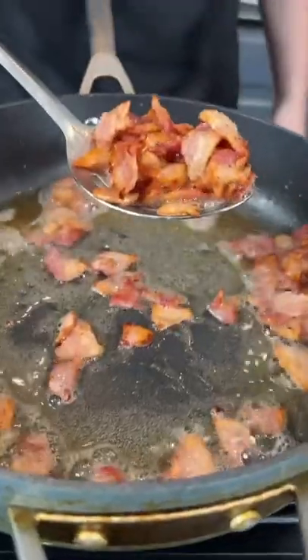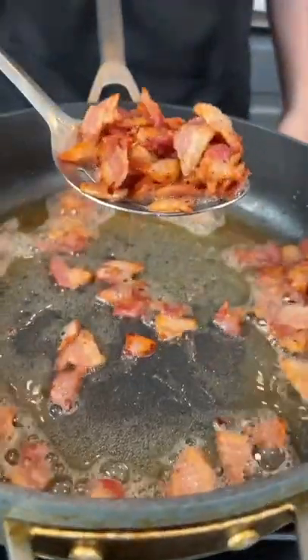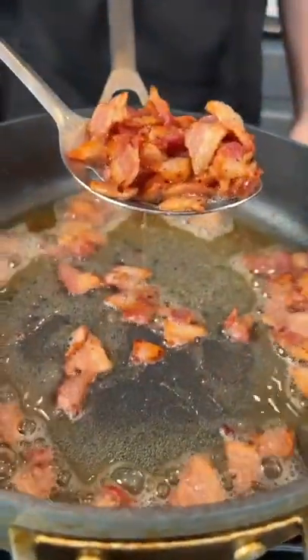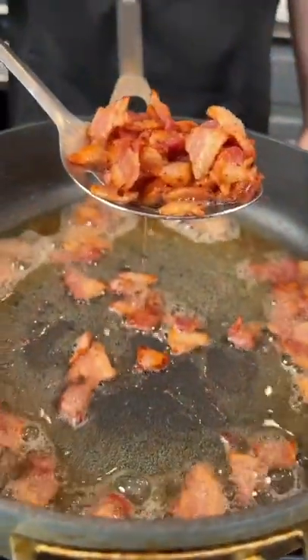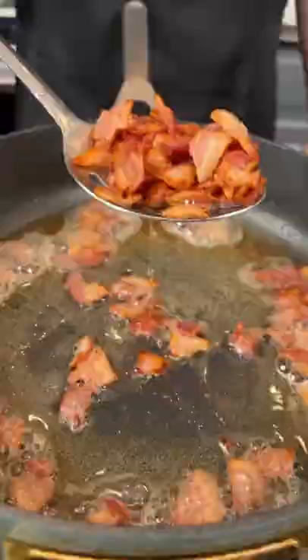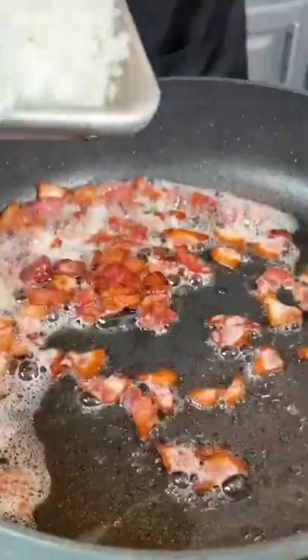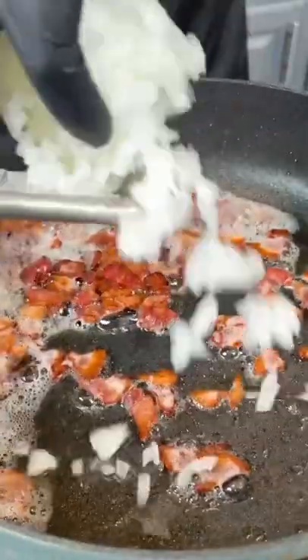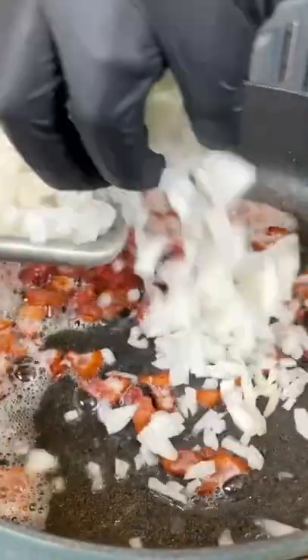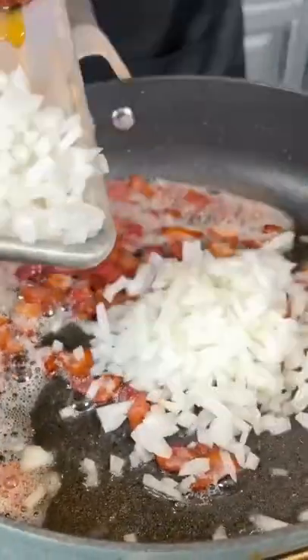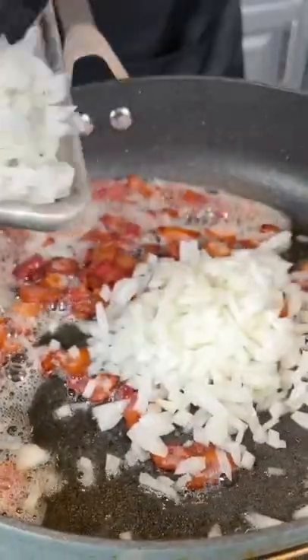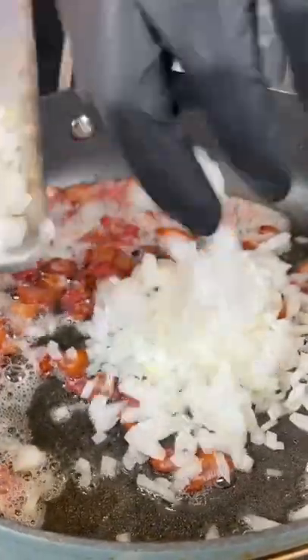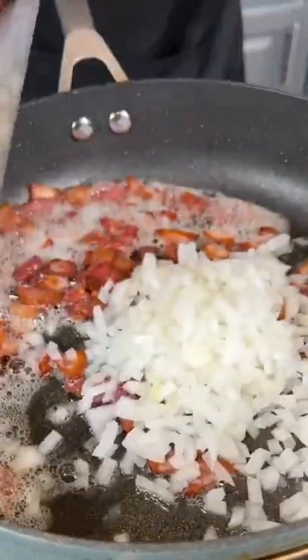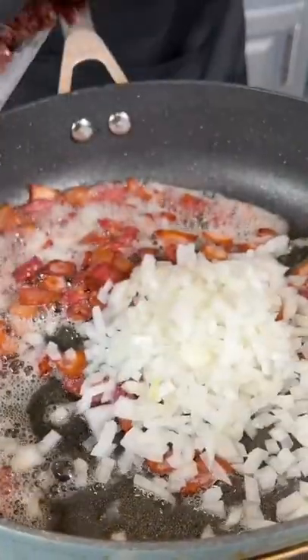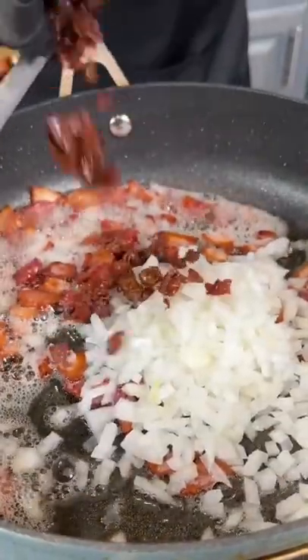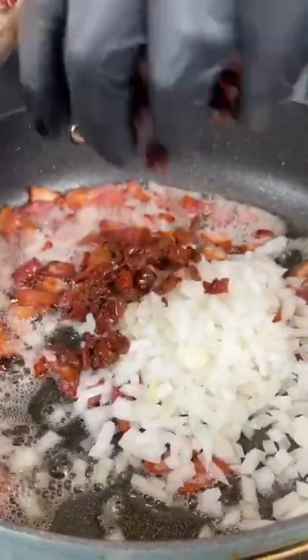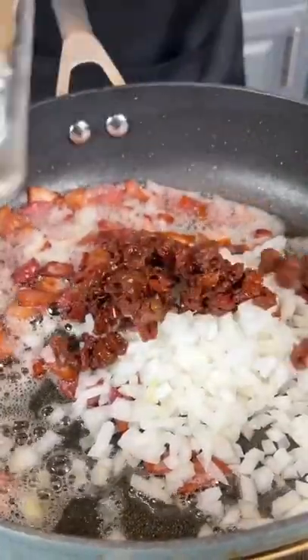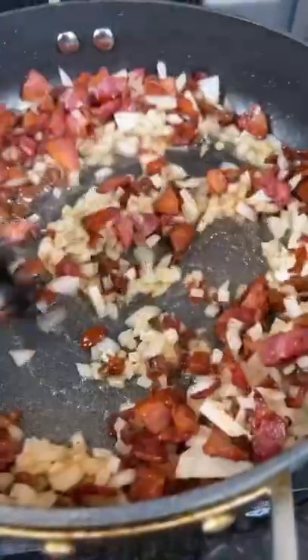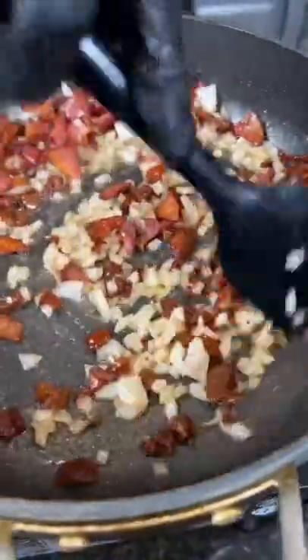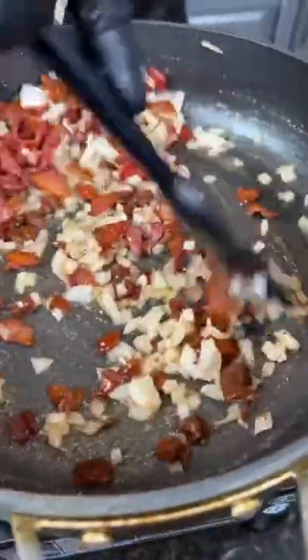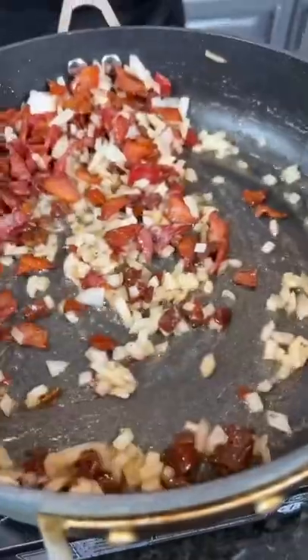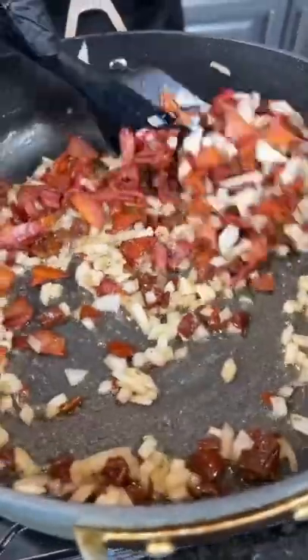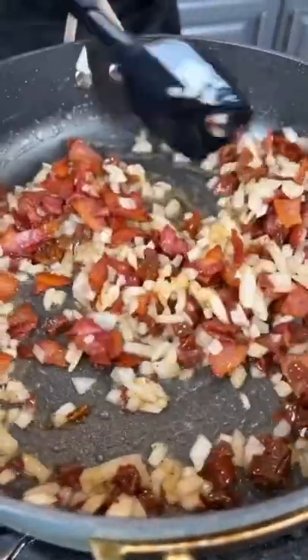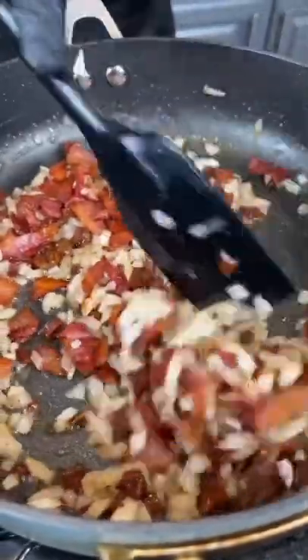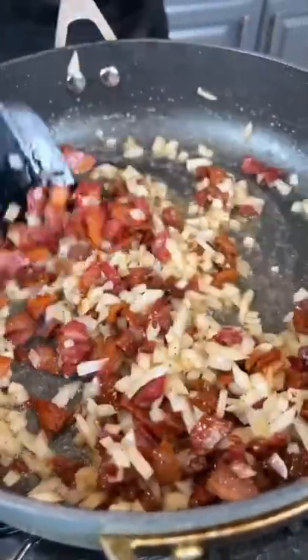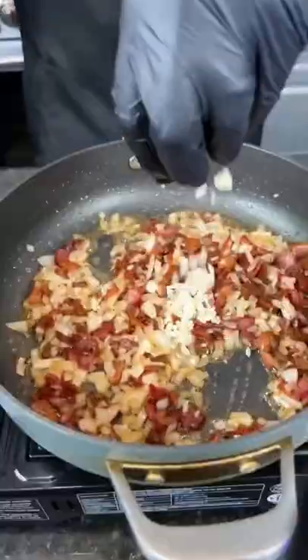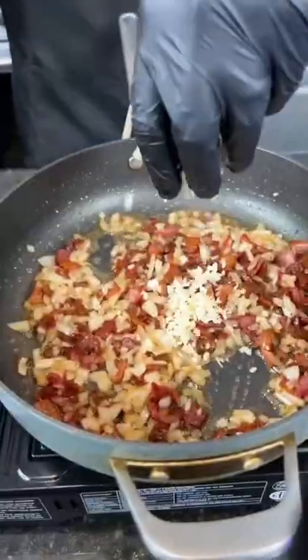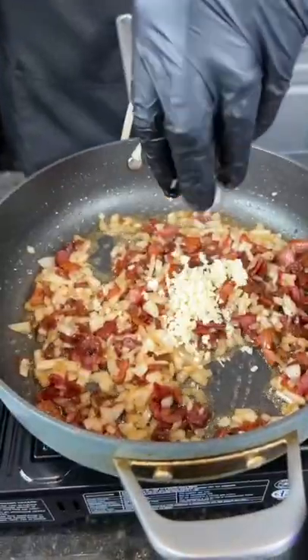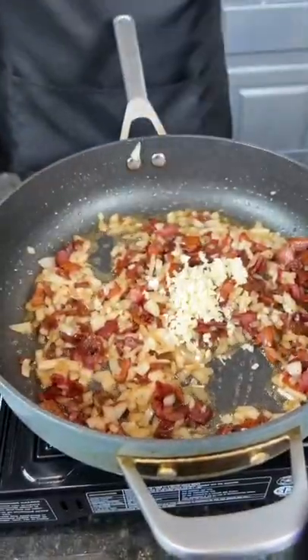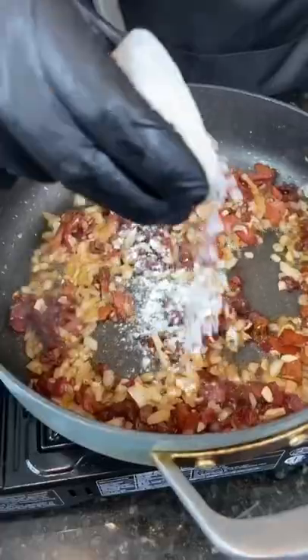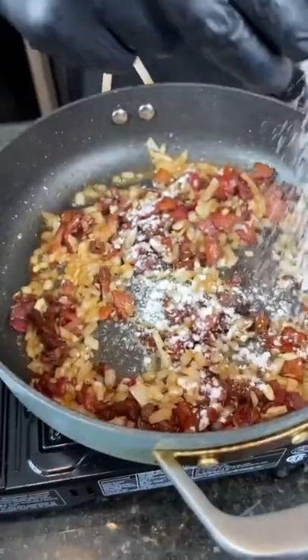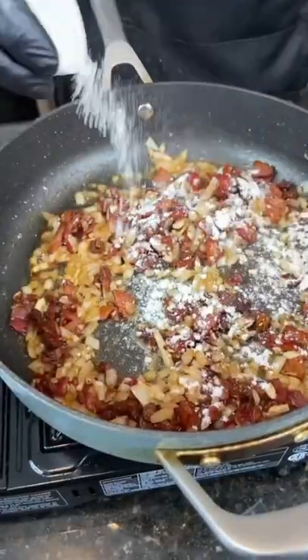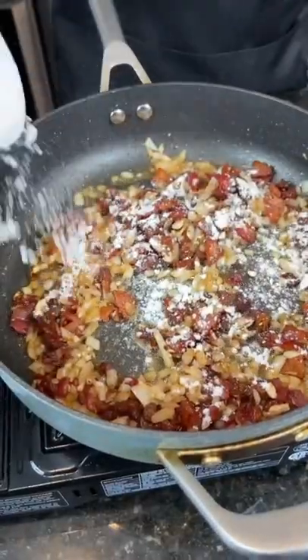In that same skillet, cook down some bacon, add one diced onion, and some sun-dried tomatoes. Give that a mix to combine. Then we're going in with some garlic and some all-purpose flour to thicken up the sauce — like you if you eat too much pasta.